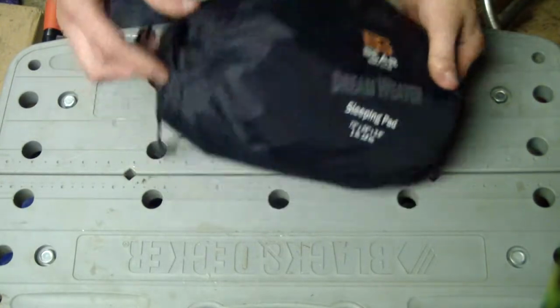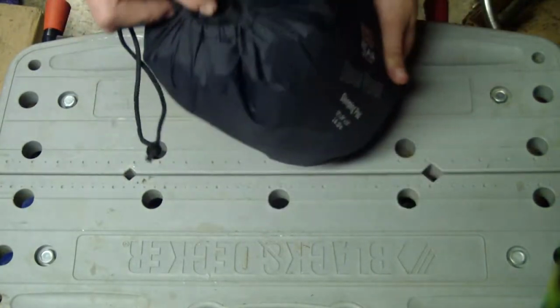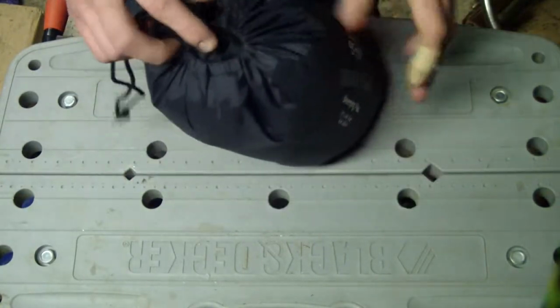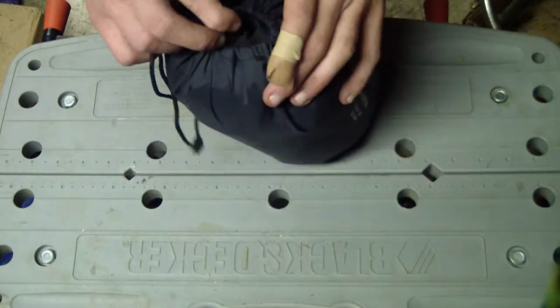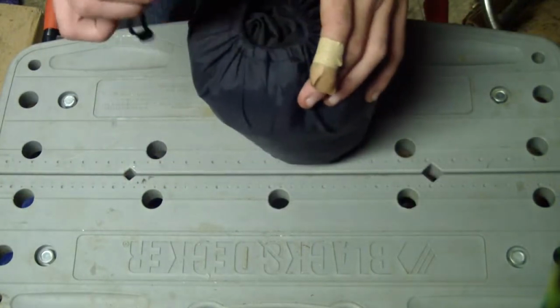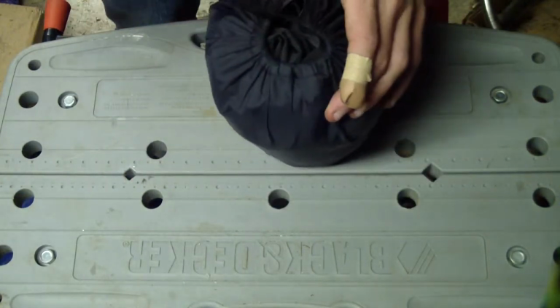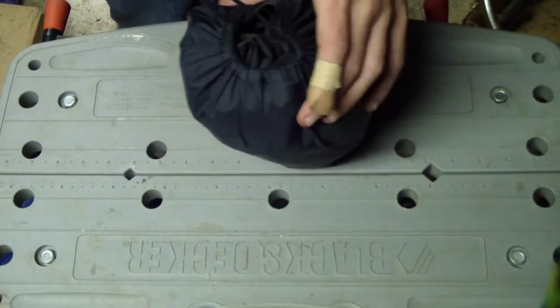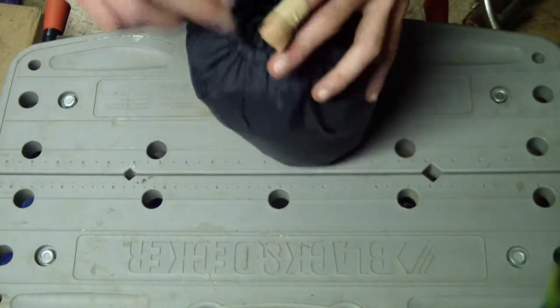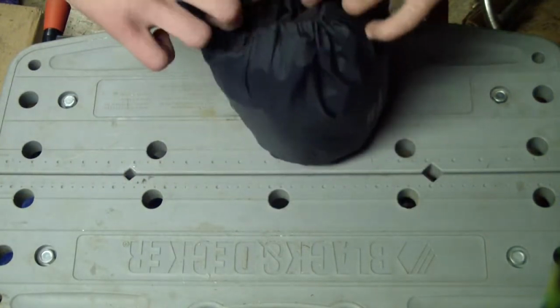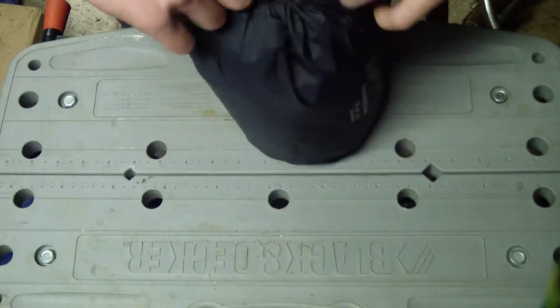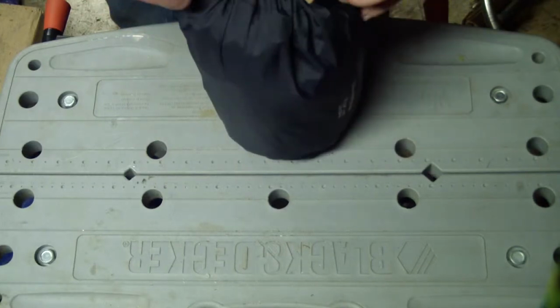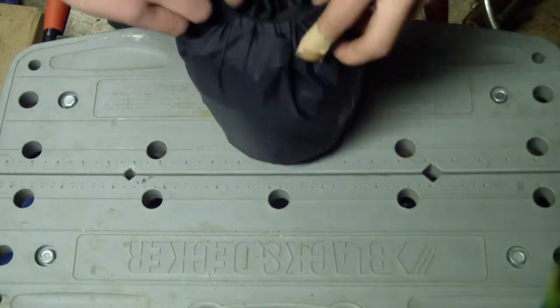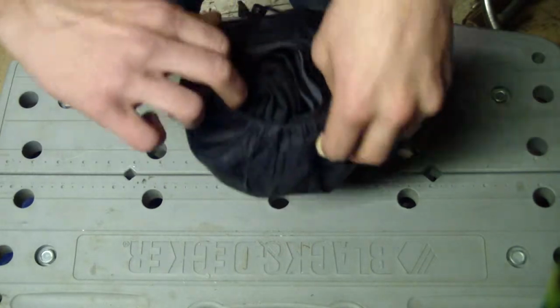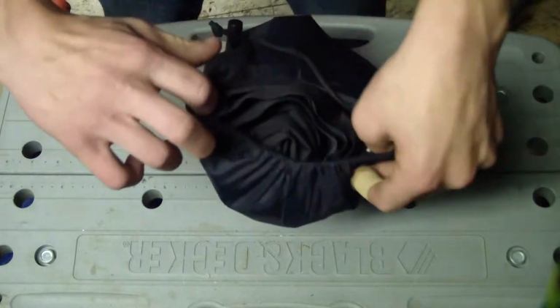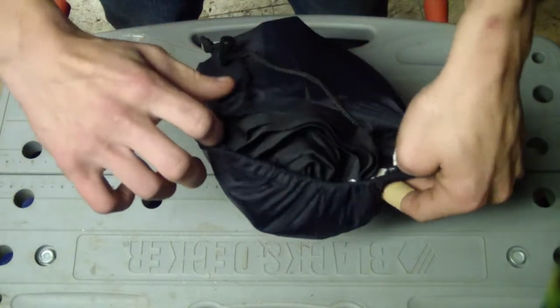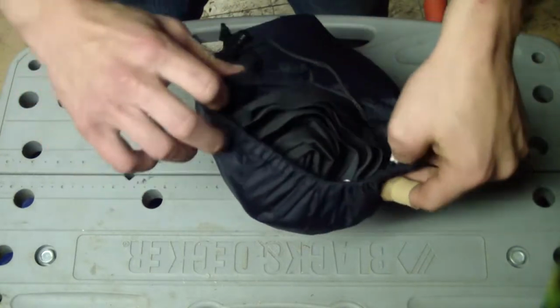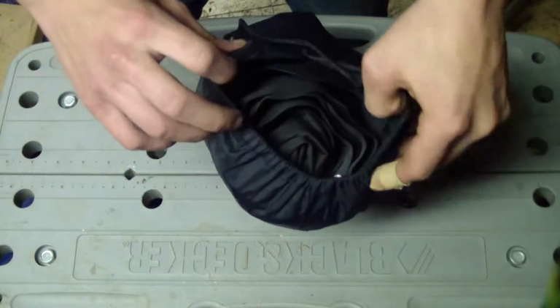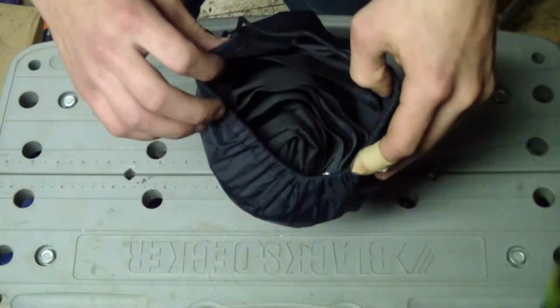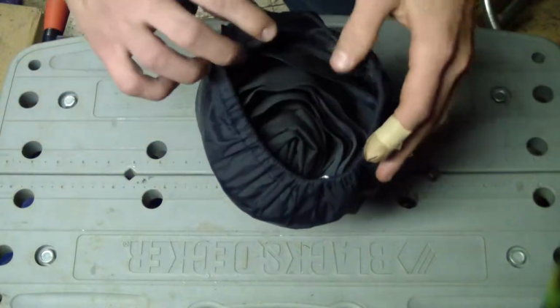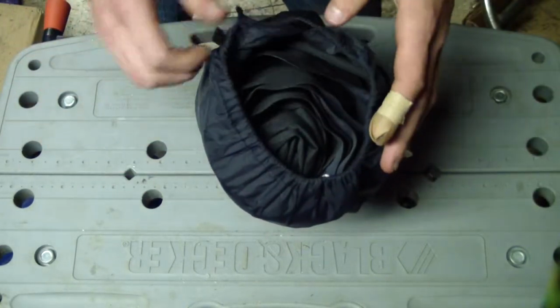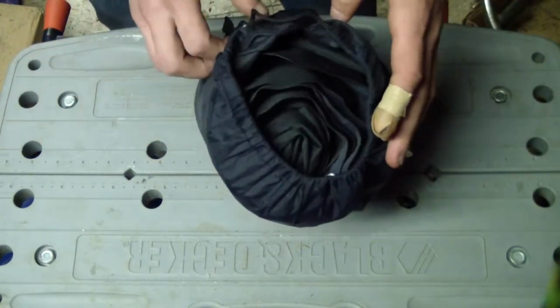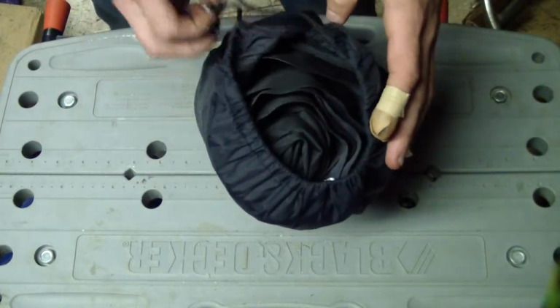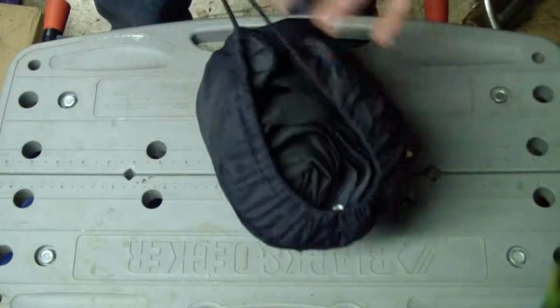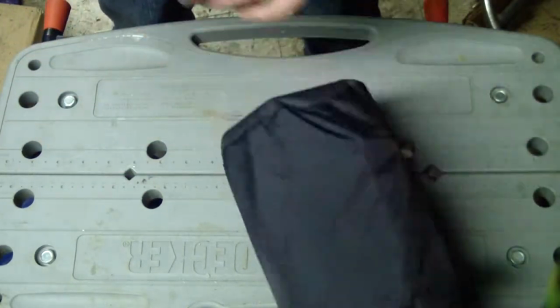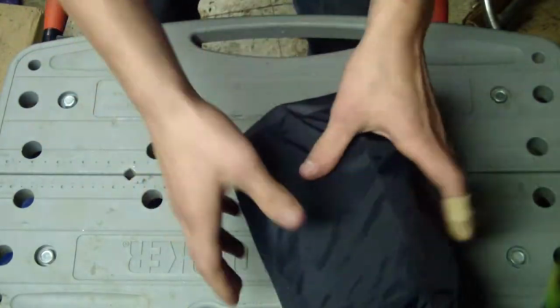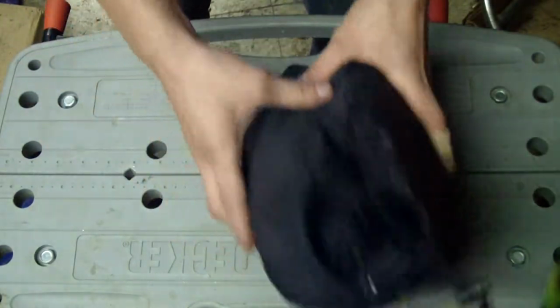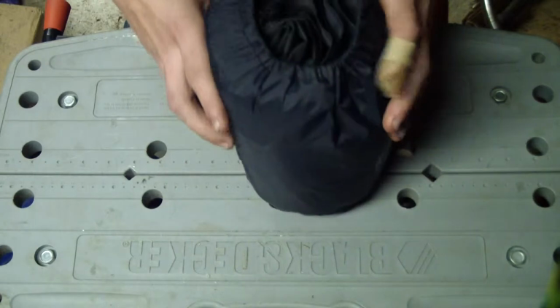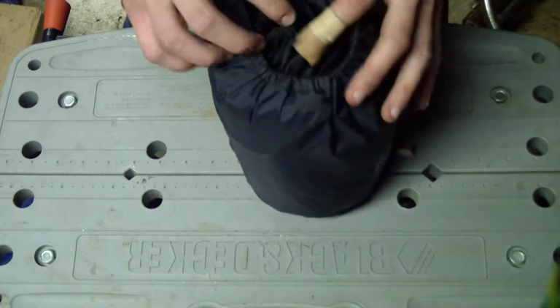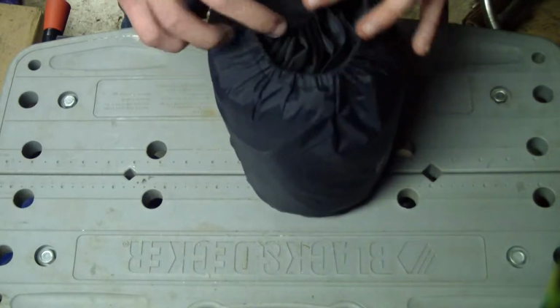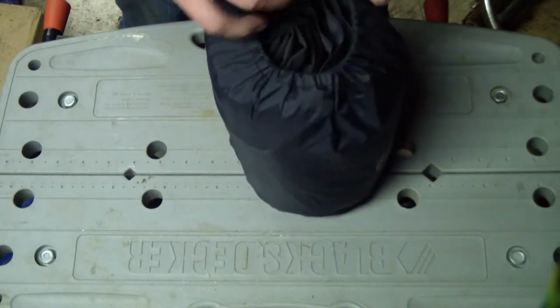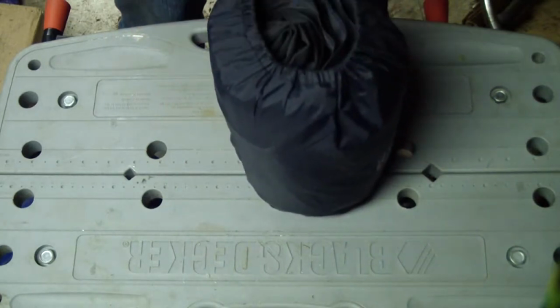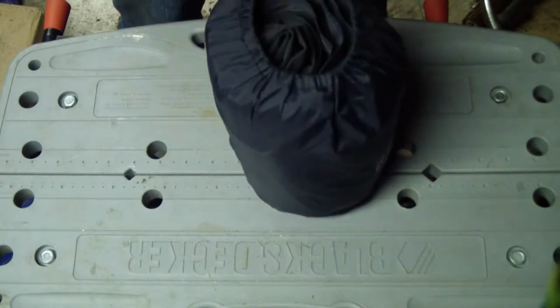When you open it up, you'll see it's rolled up nicely for you. Let's go outside and take a look at it.